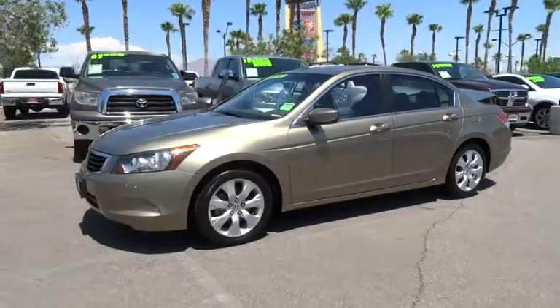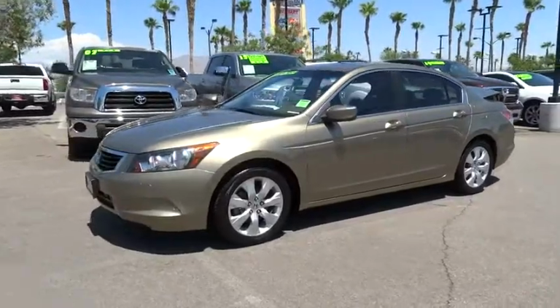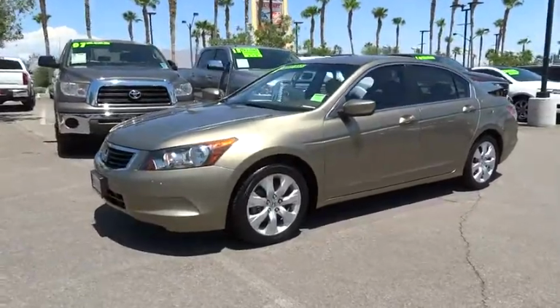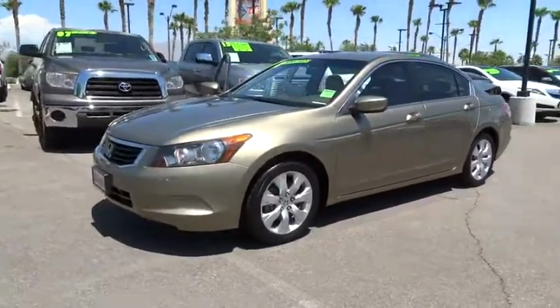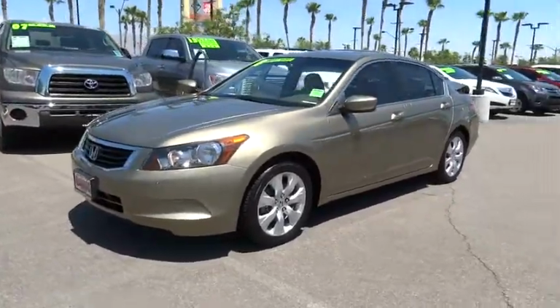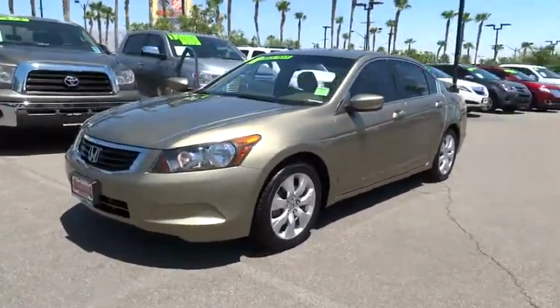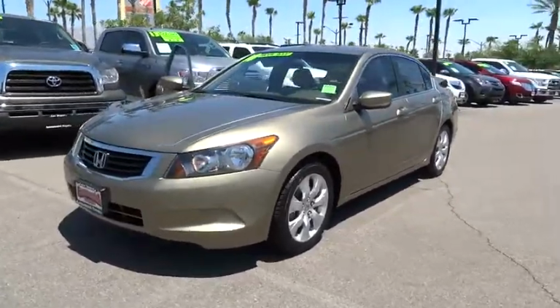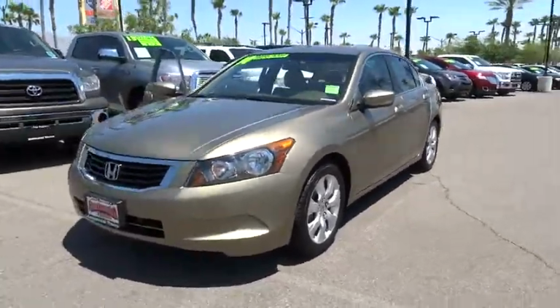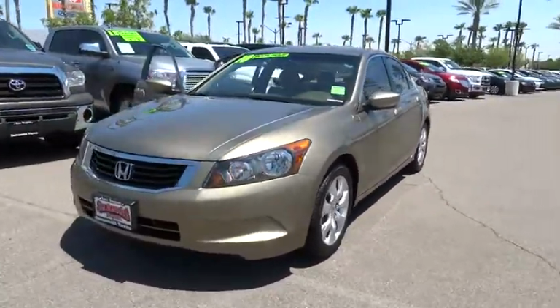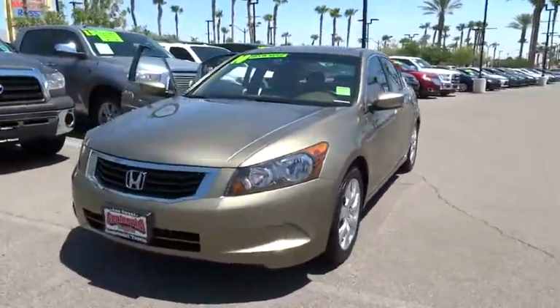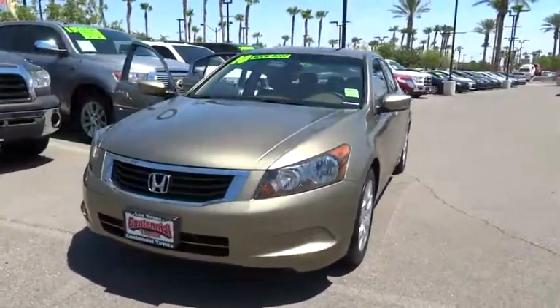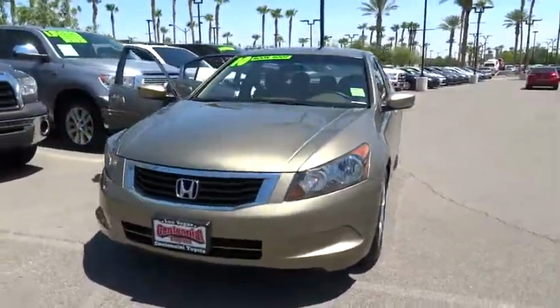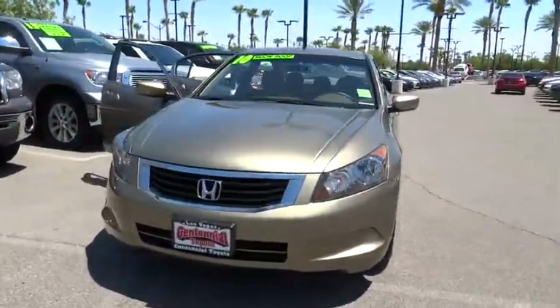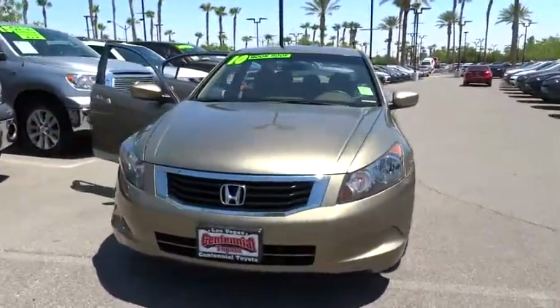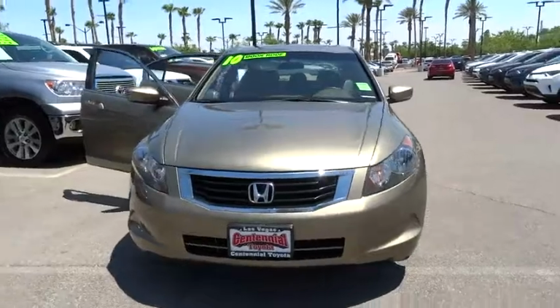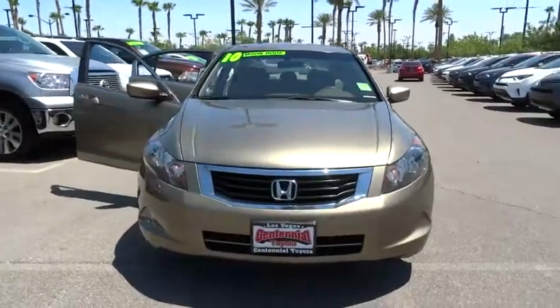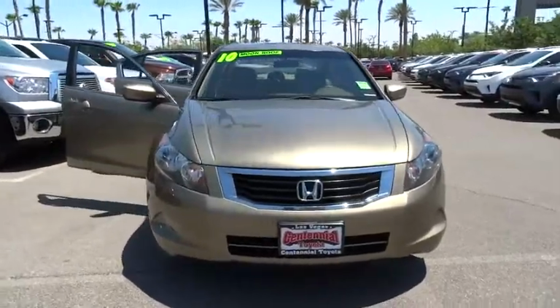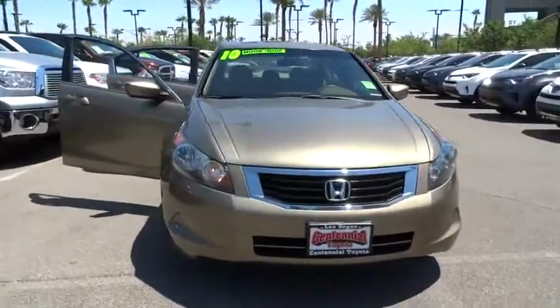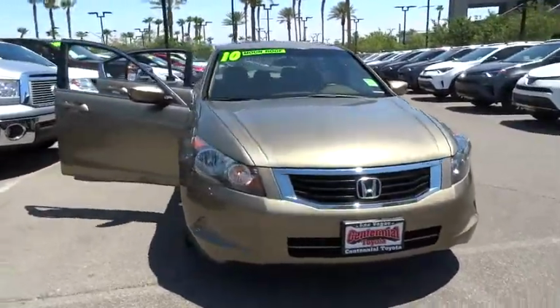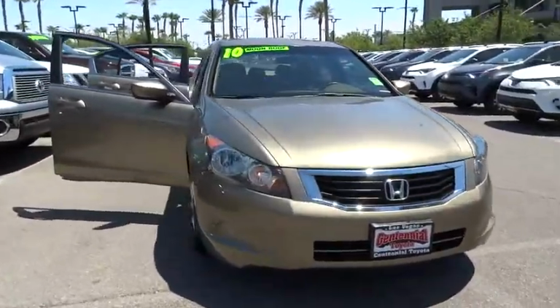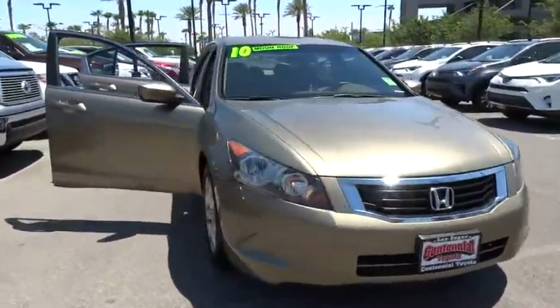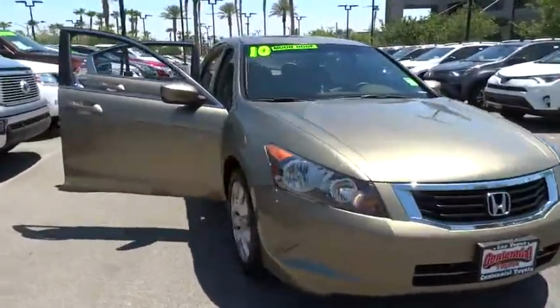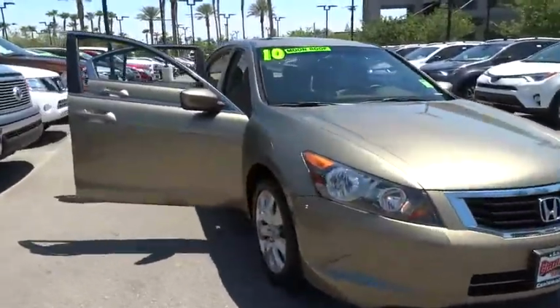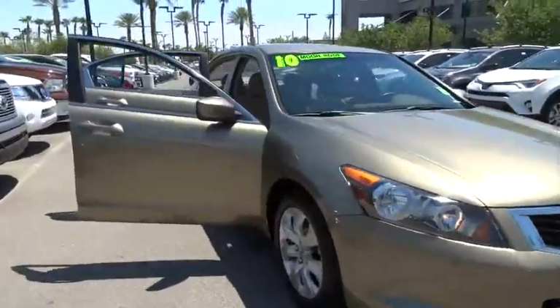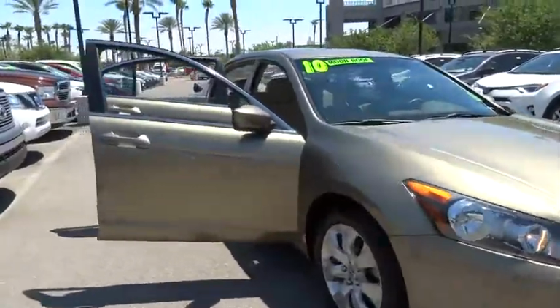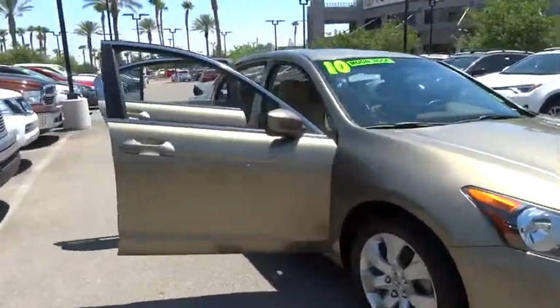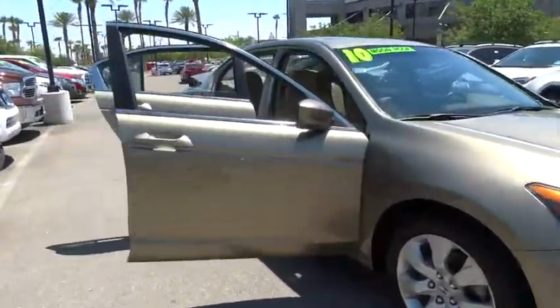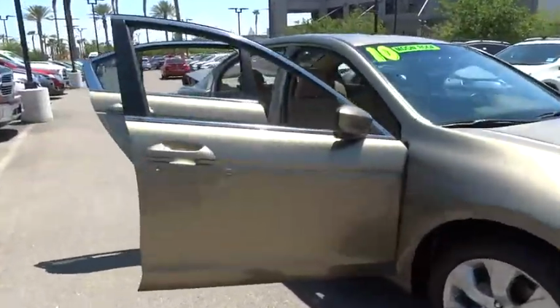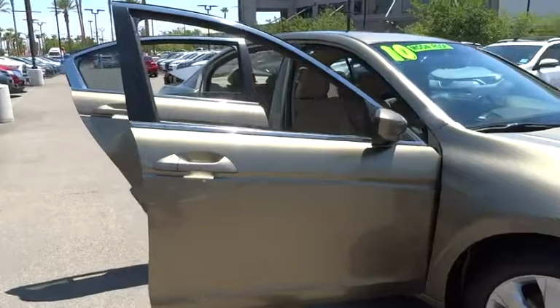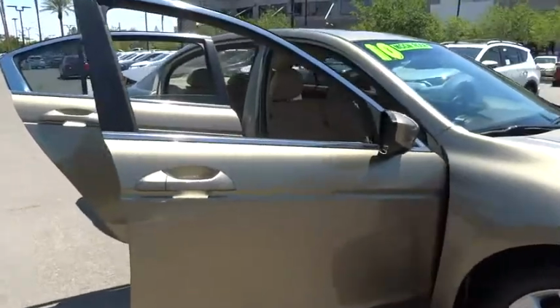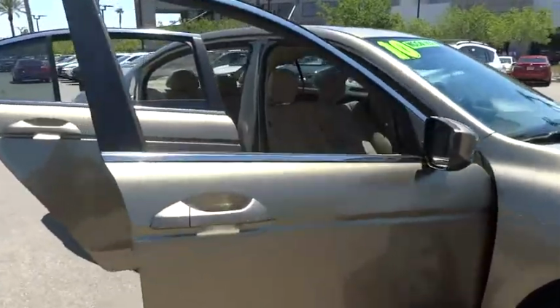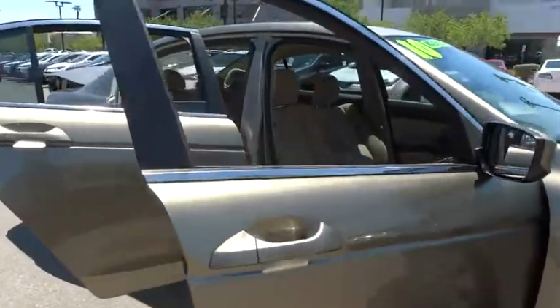Stability control. Traction control. Anti-lock braking system. Keyless entry. CD changer. Steering wheel audio controls. Moonroof. Power steering. Adjustable steering wheel. Cruise control.